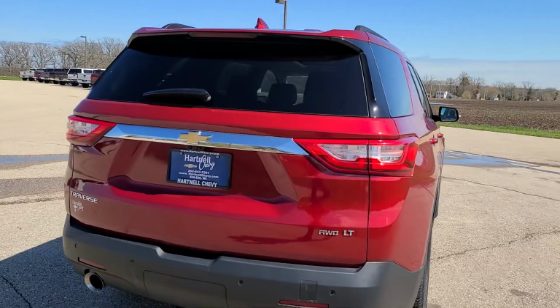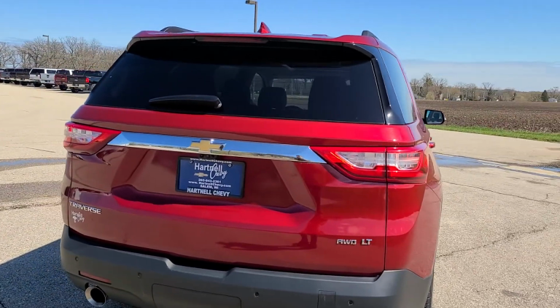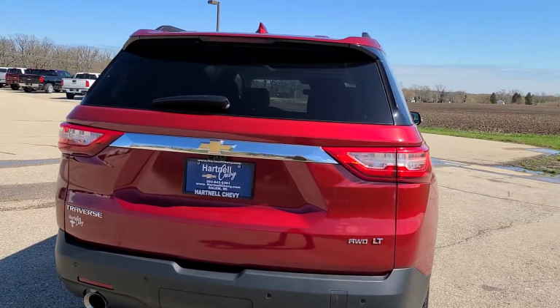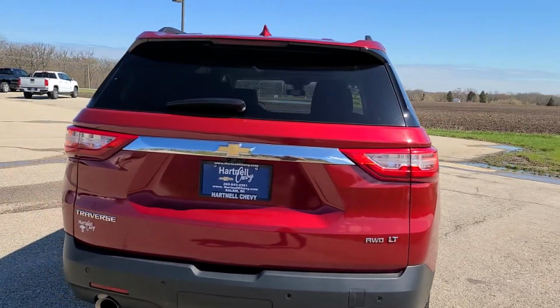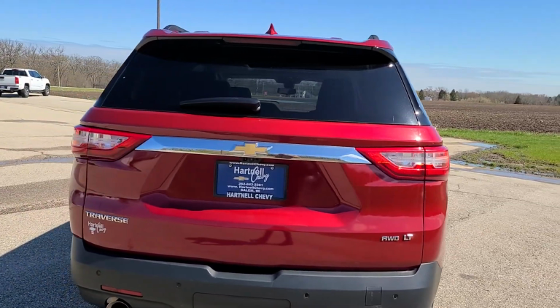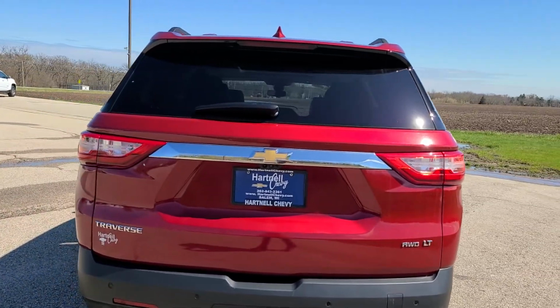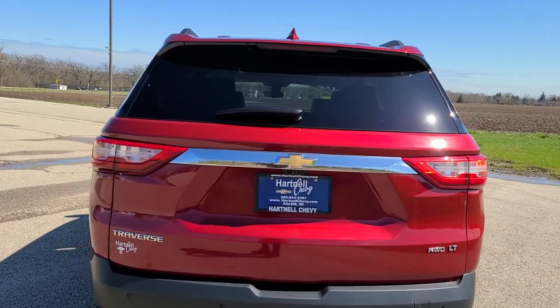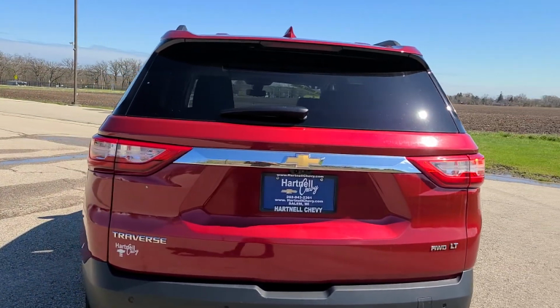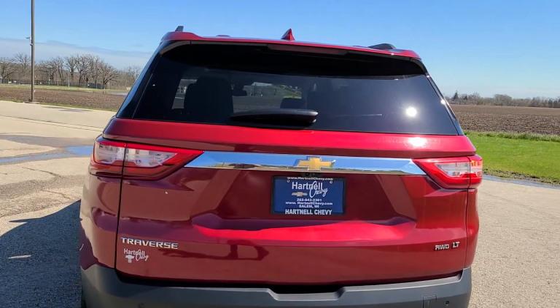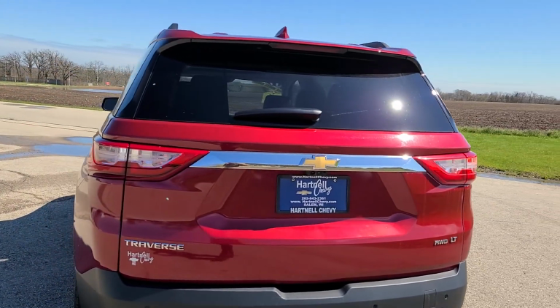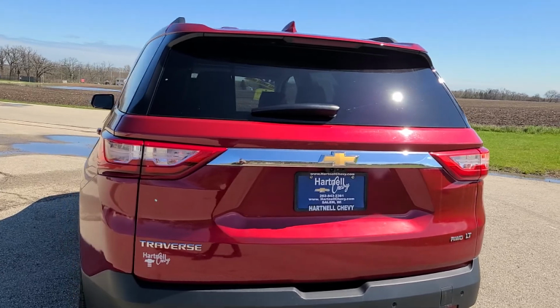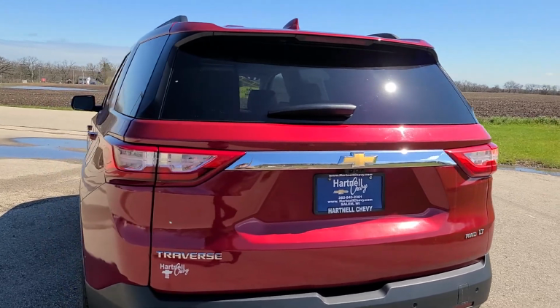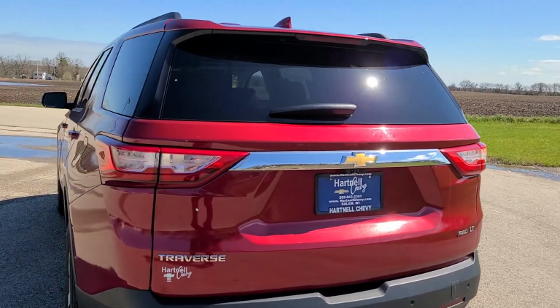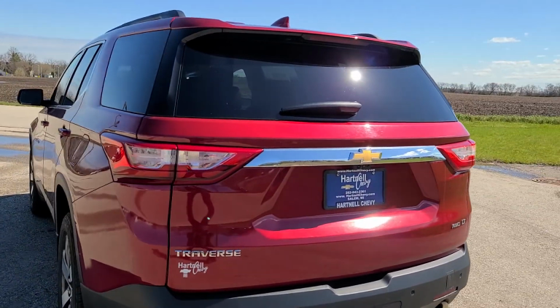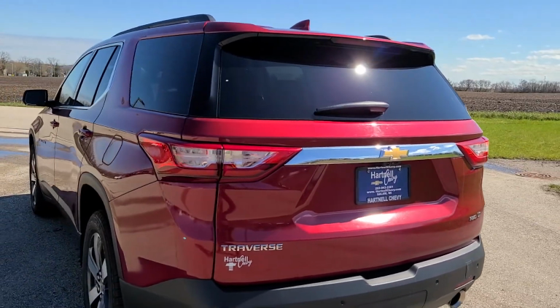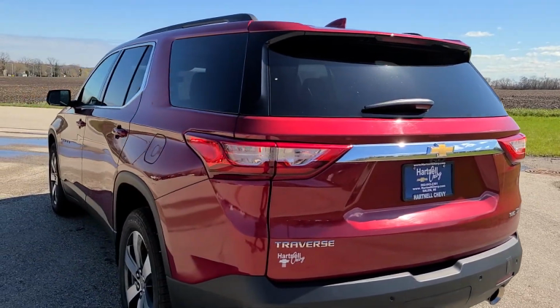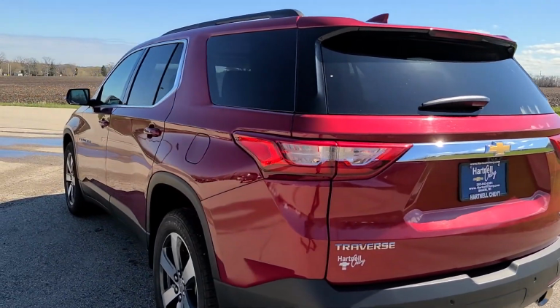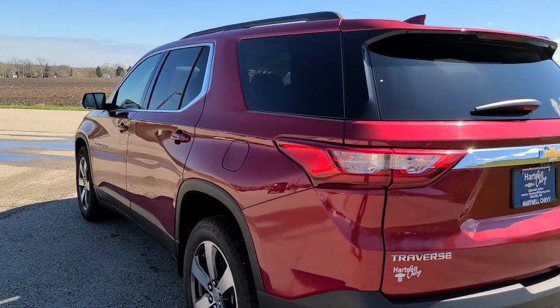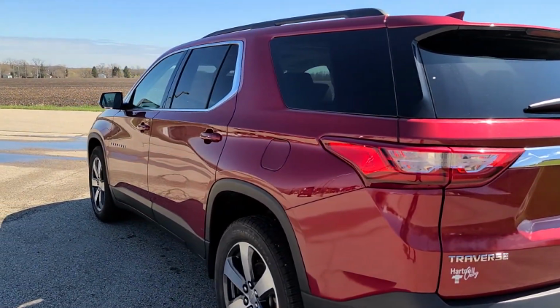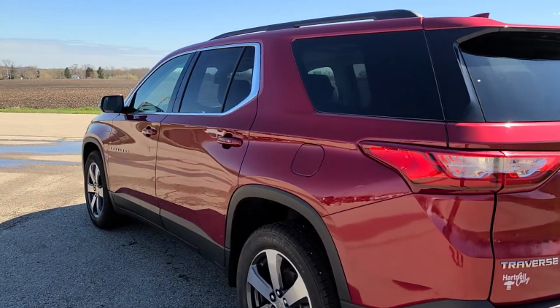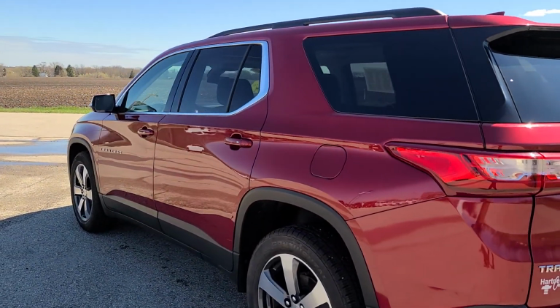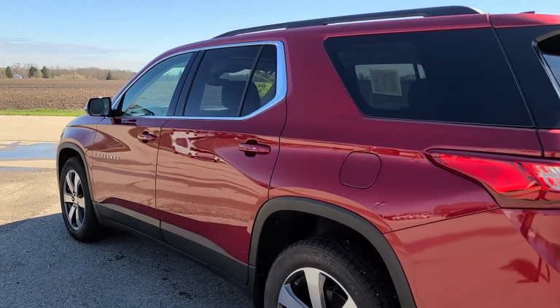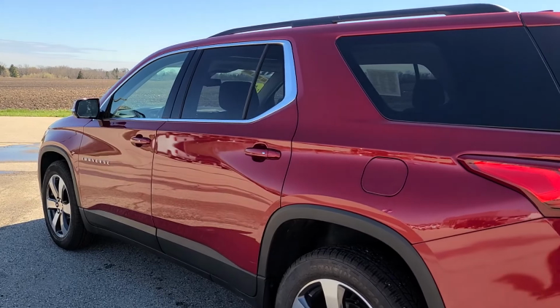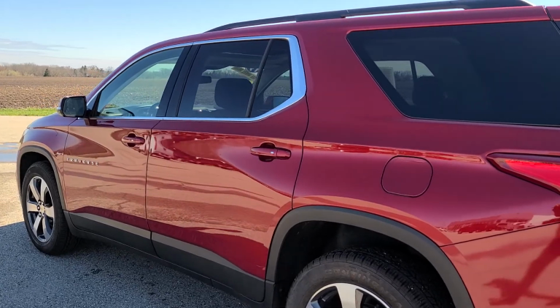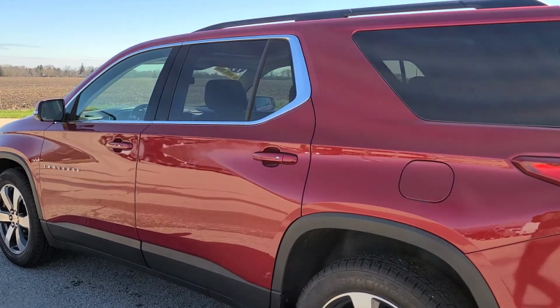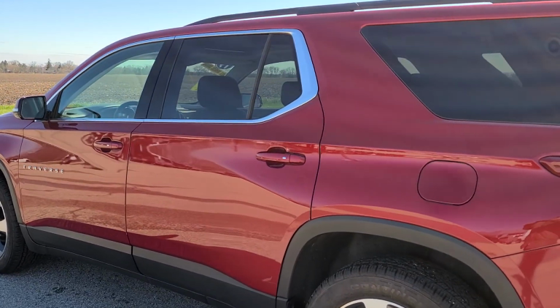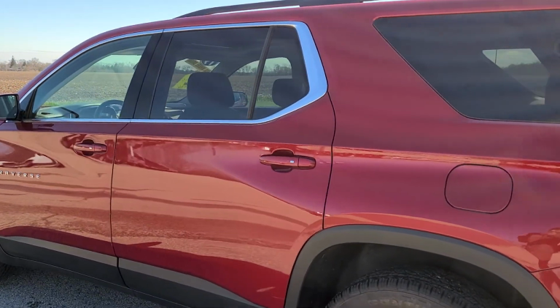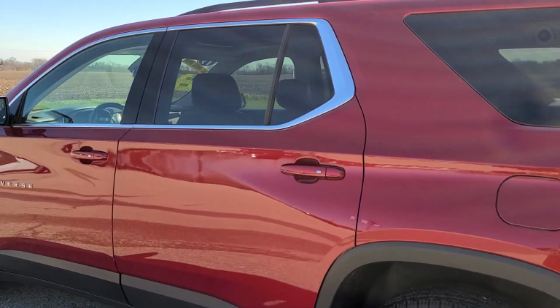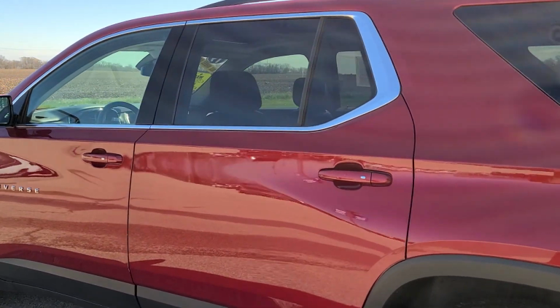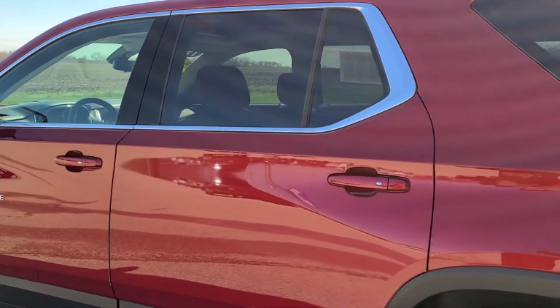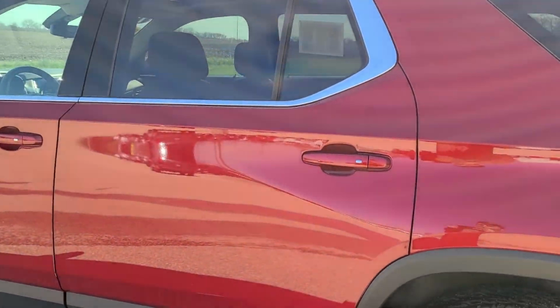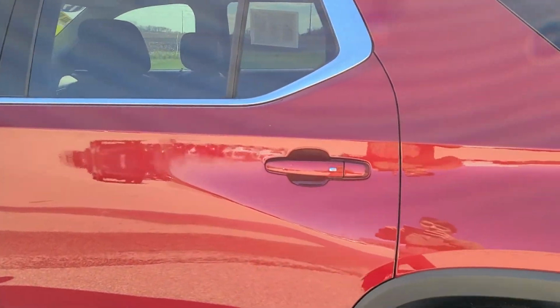This one also has the rear backup camera, but it also has the rear mirror camera, so you can flip your rearview mirror and actually turn it into a camera.